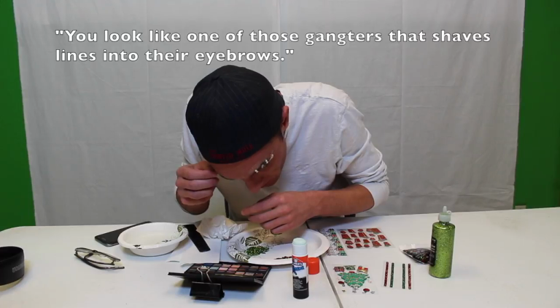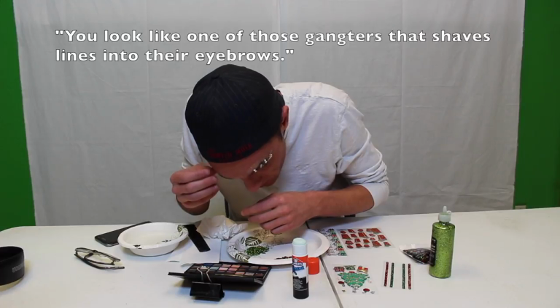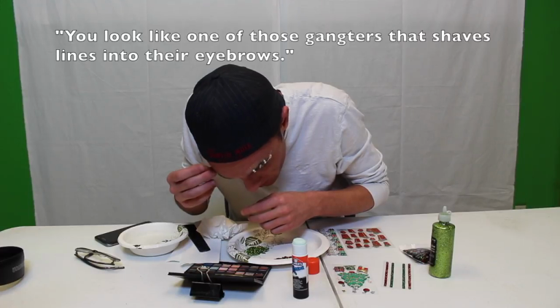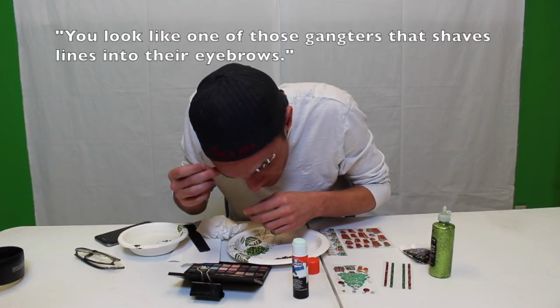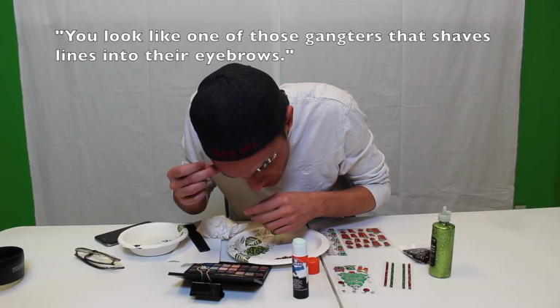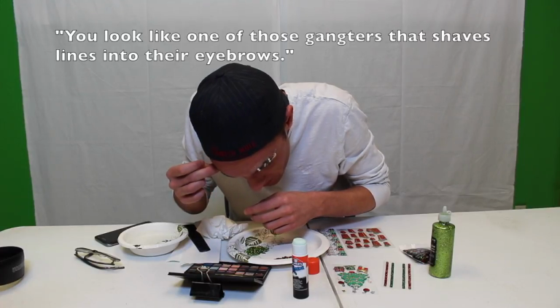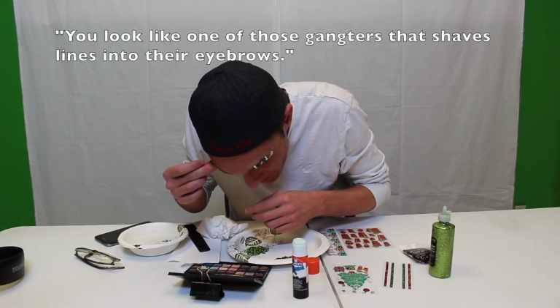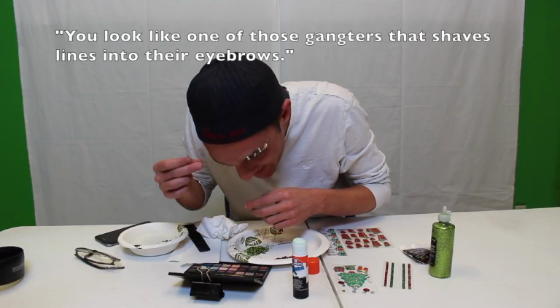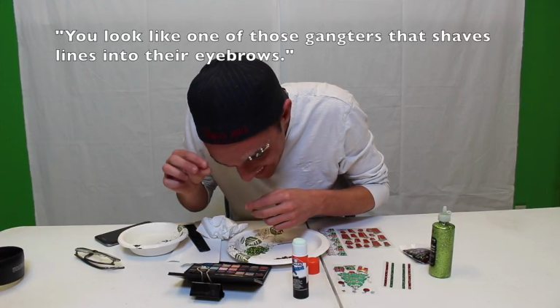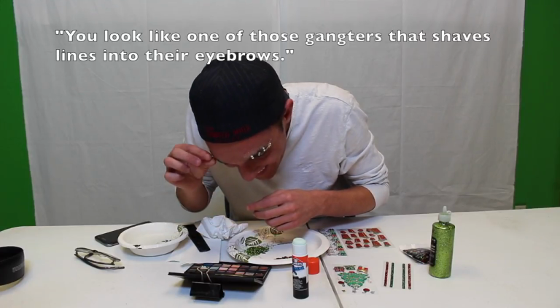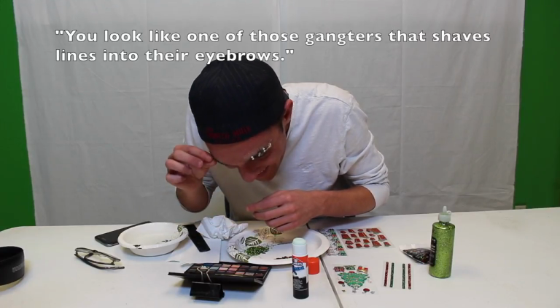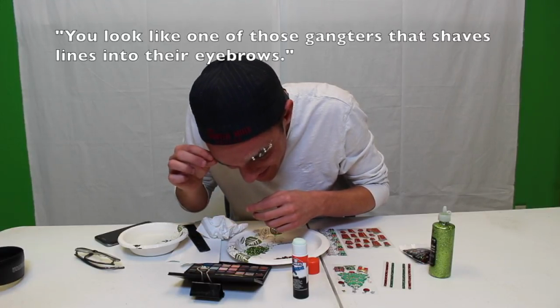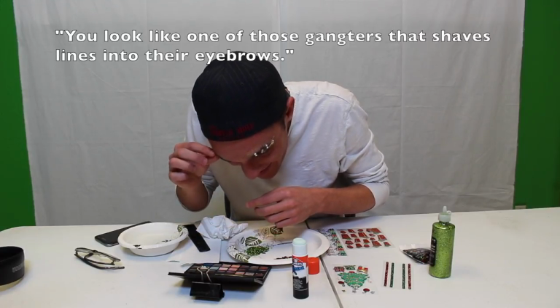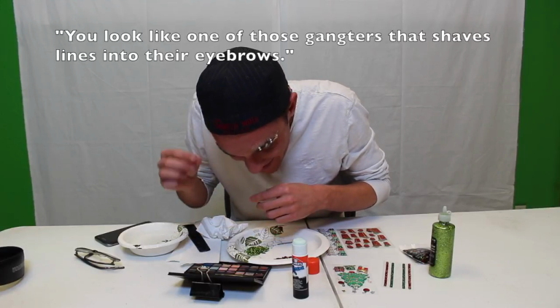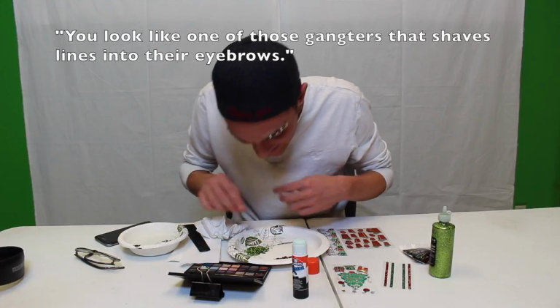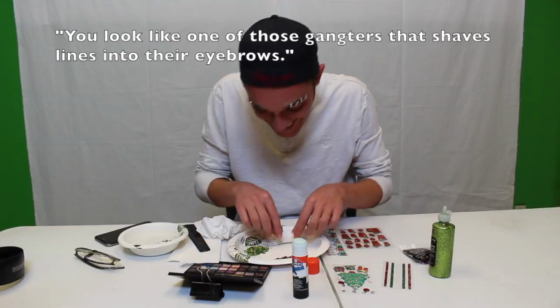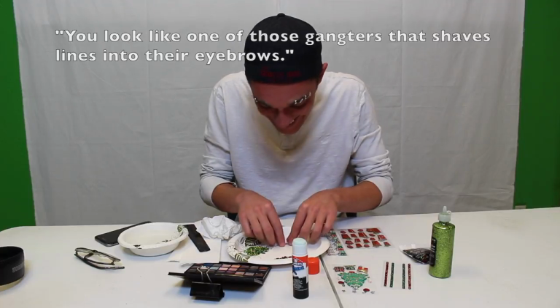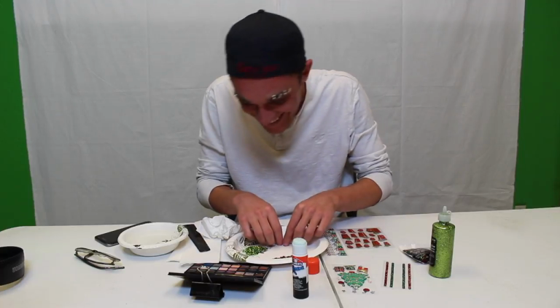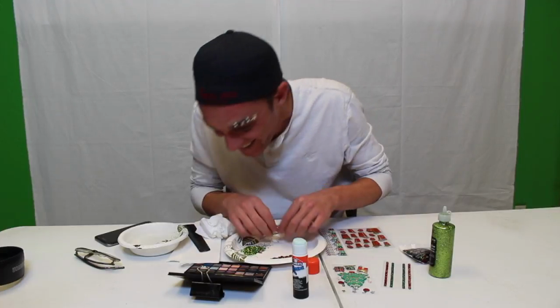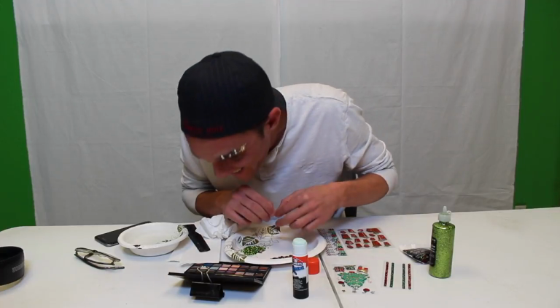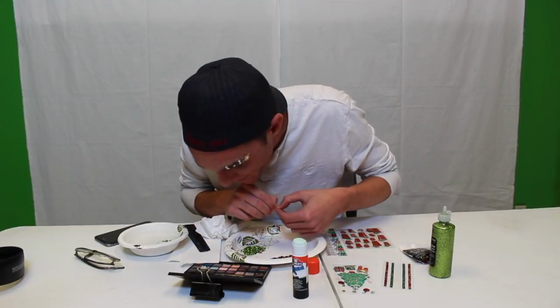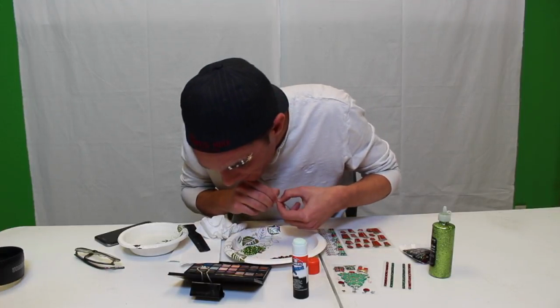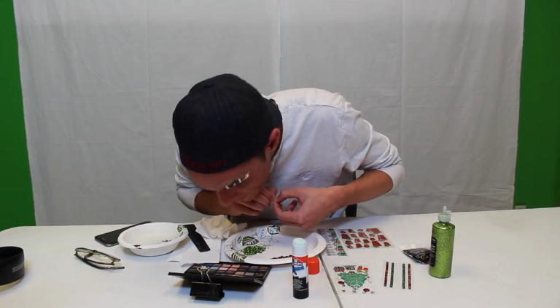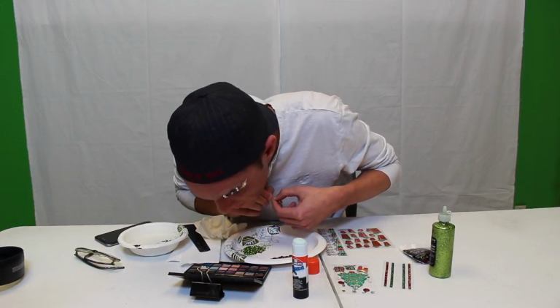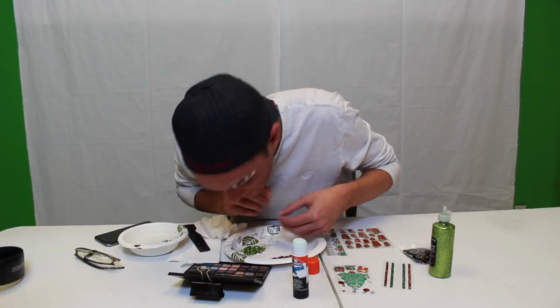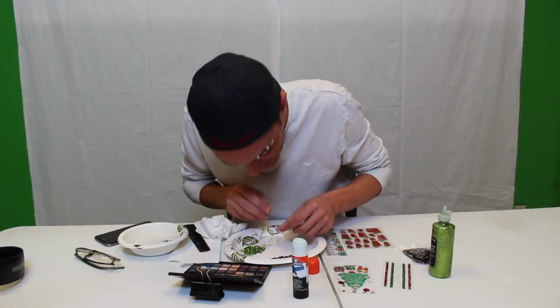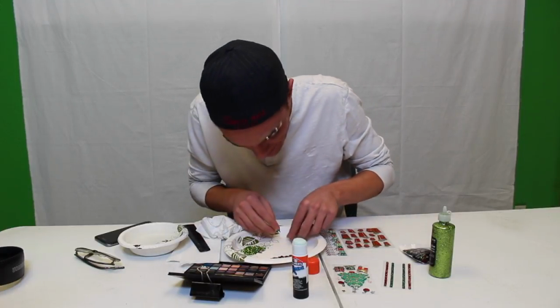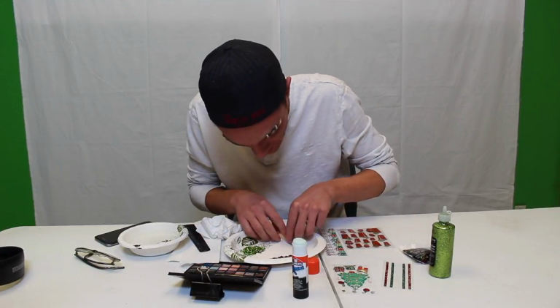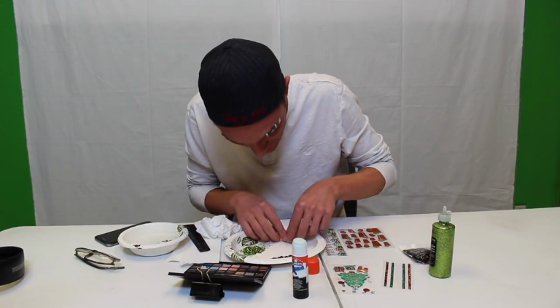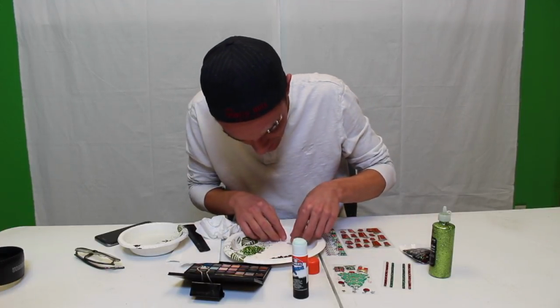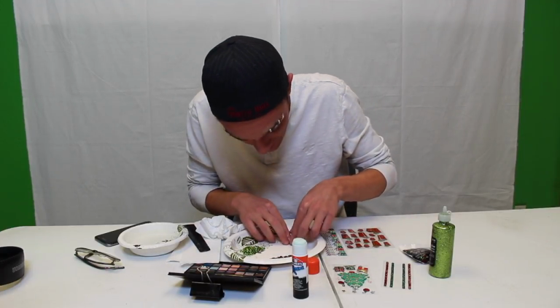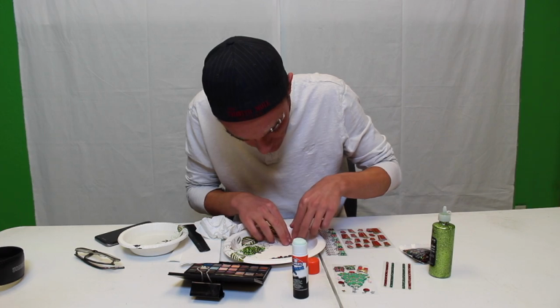You know, it's kind of like one of those gangsters that shaves lines in their eyebrows. Nelly's band-aid was nowhere near this cool.